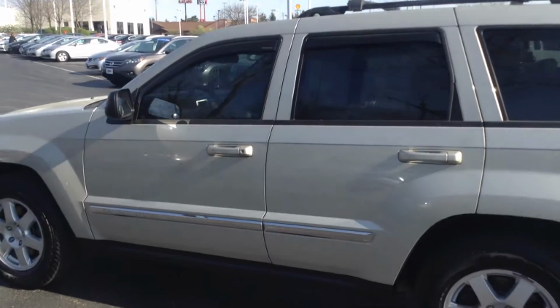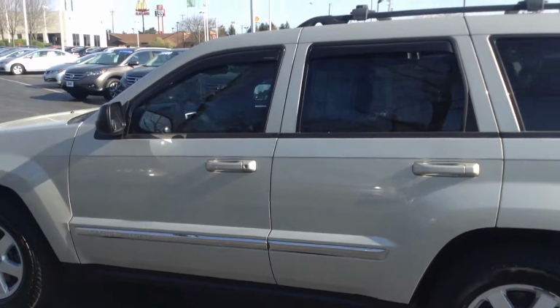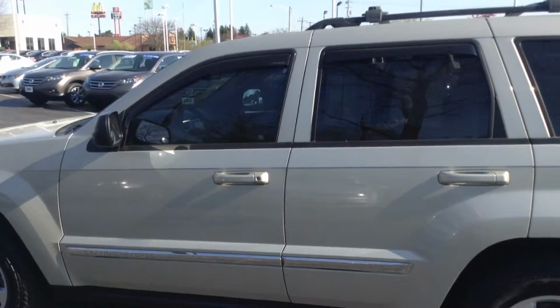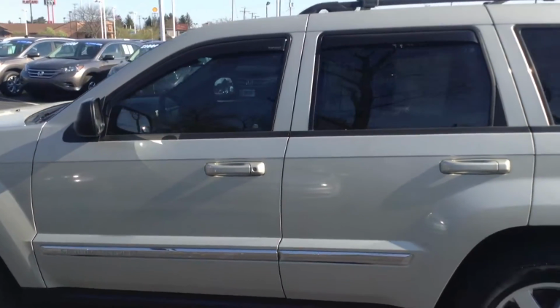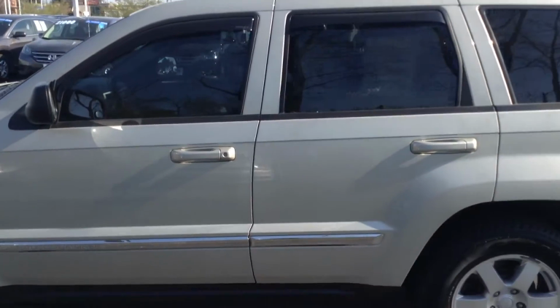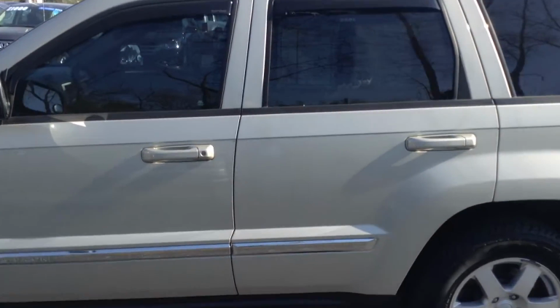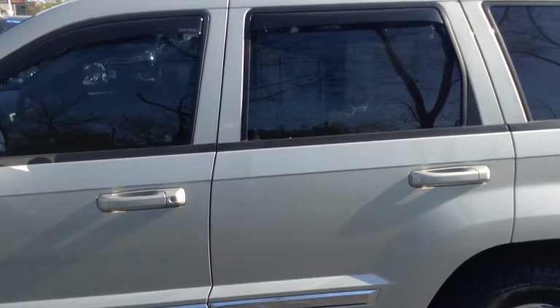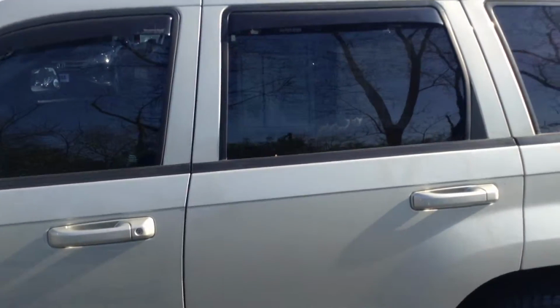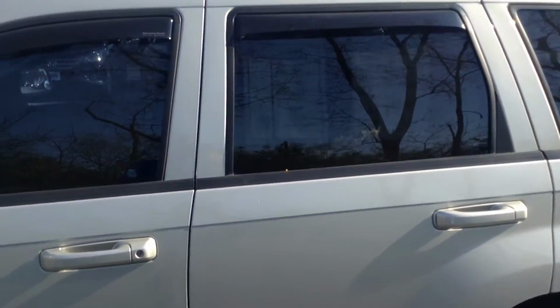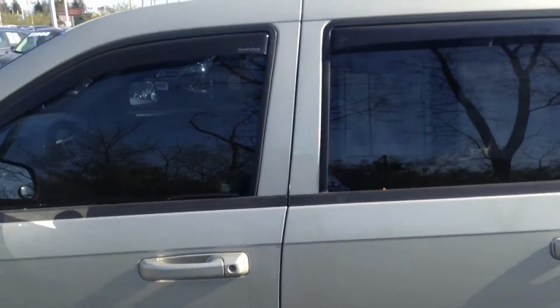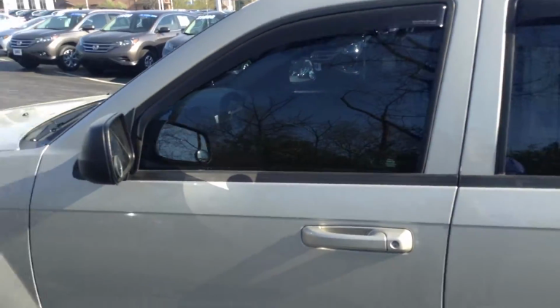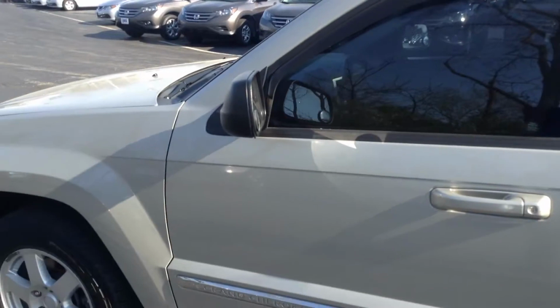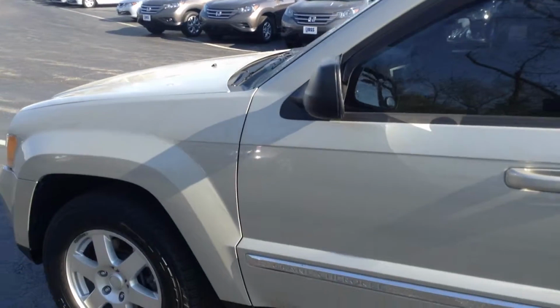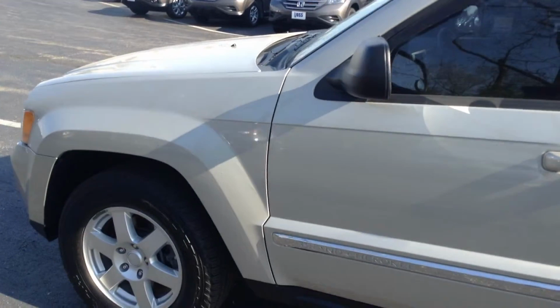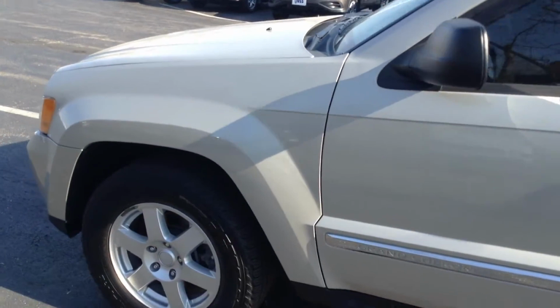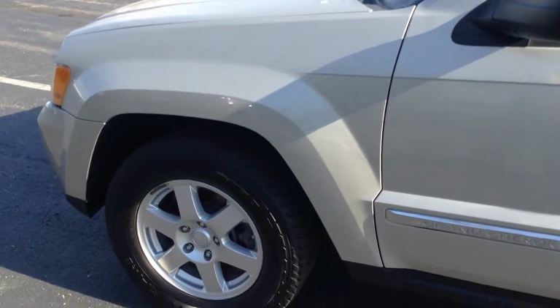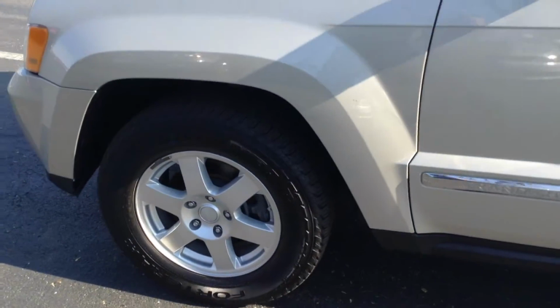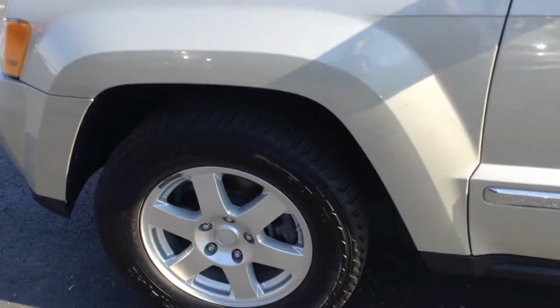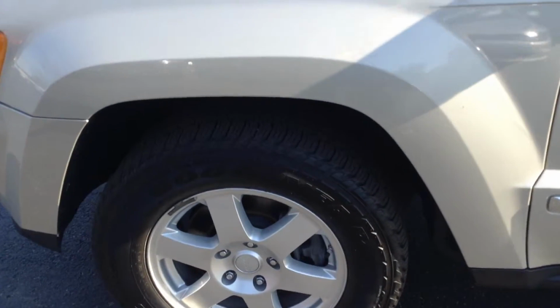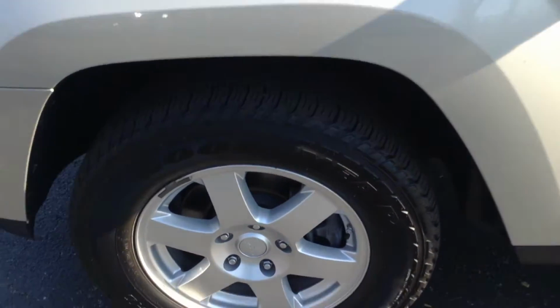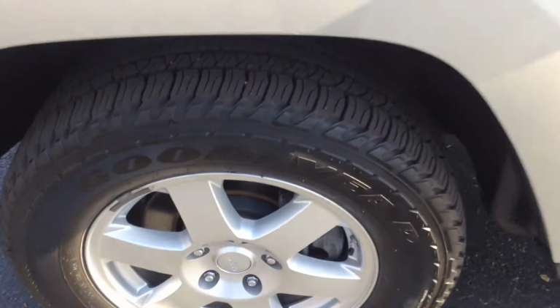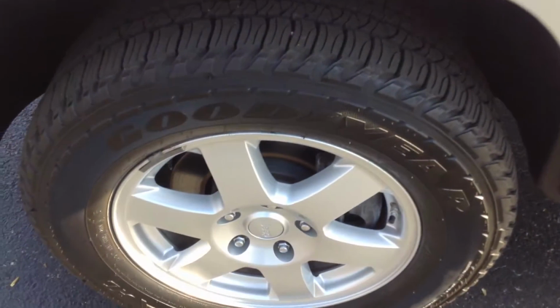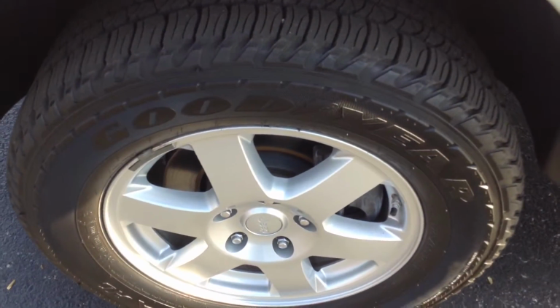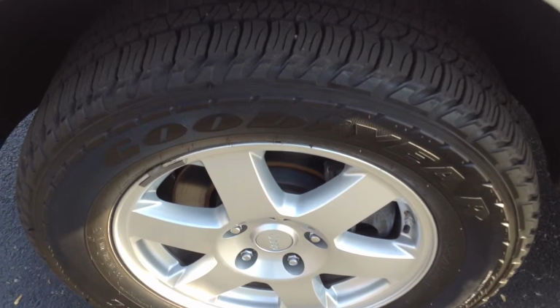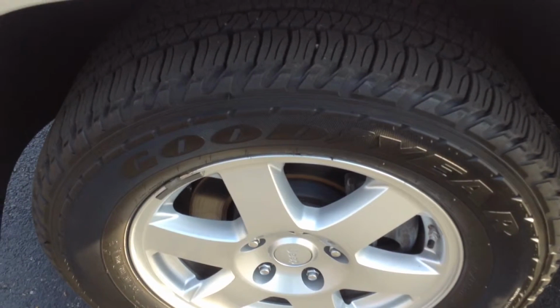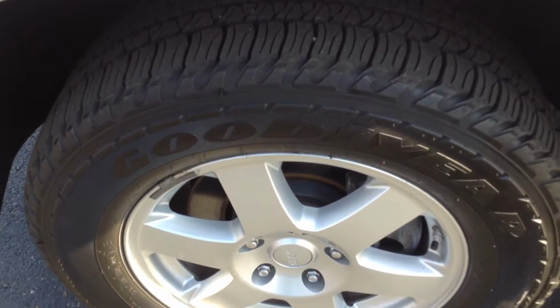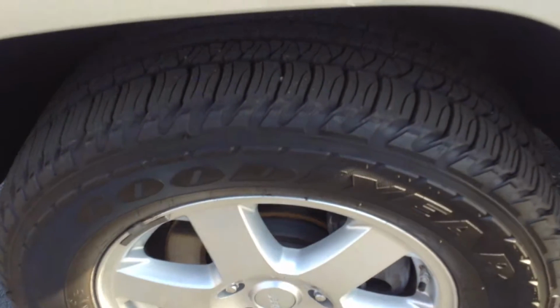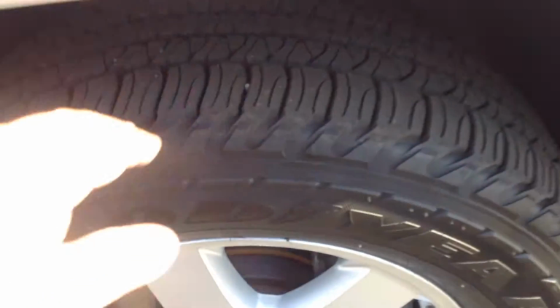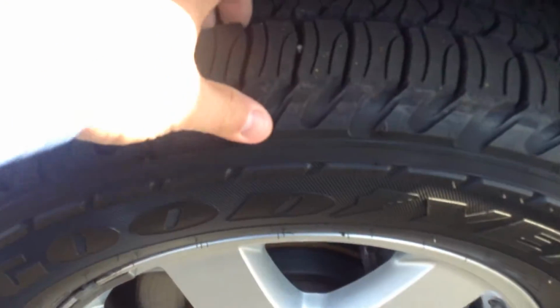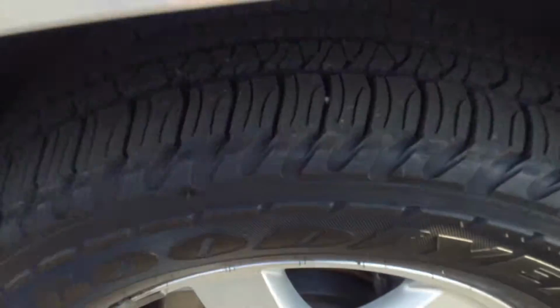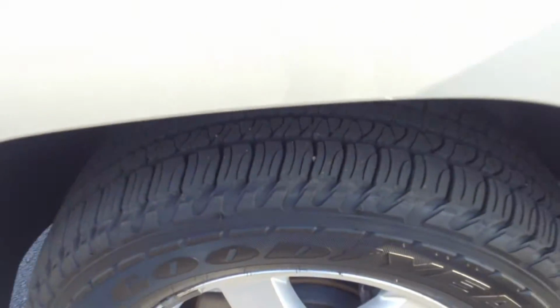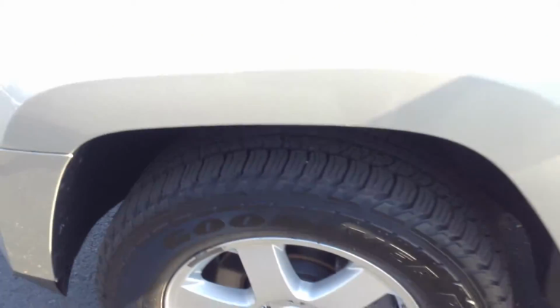It is a Laredo. It has a 3.7 liter V6 engine. Goodyear tires in very good shape — I would say almost brand new.